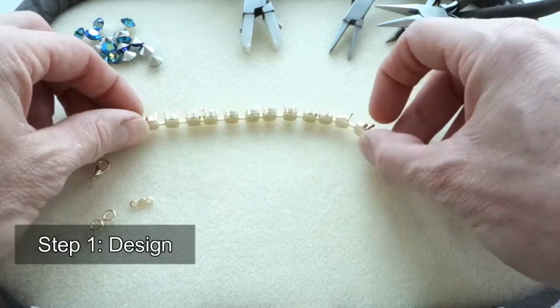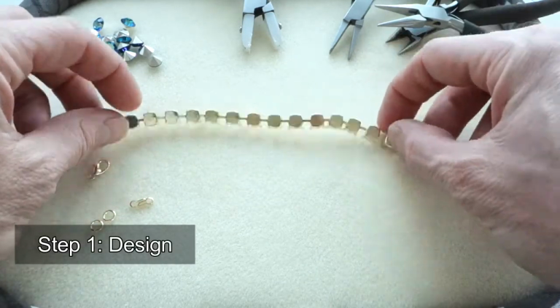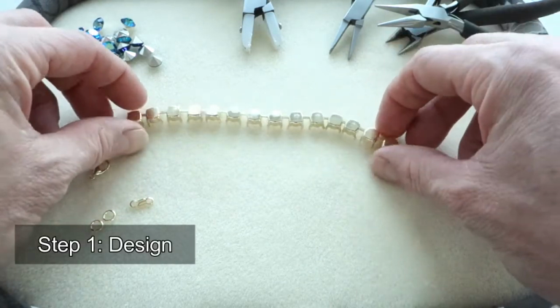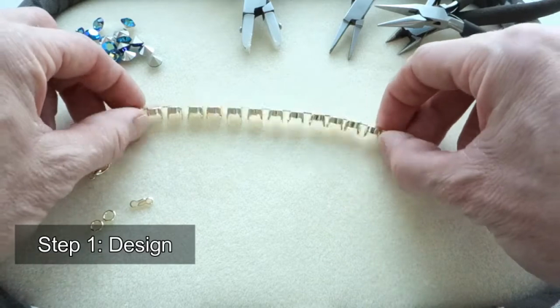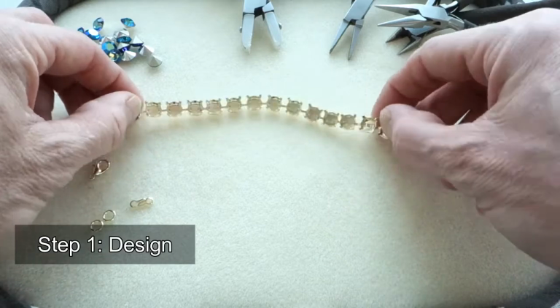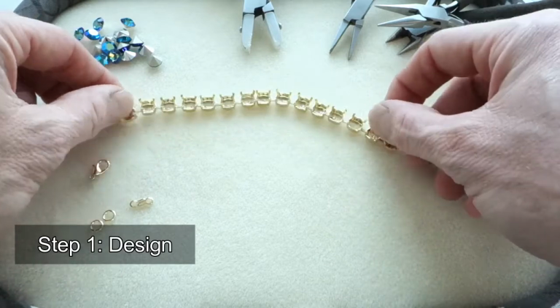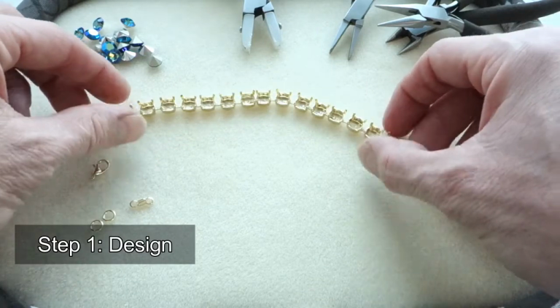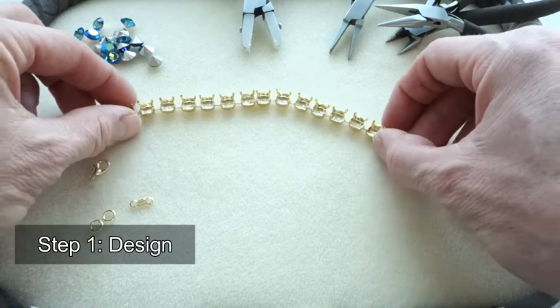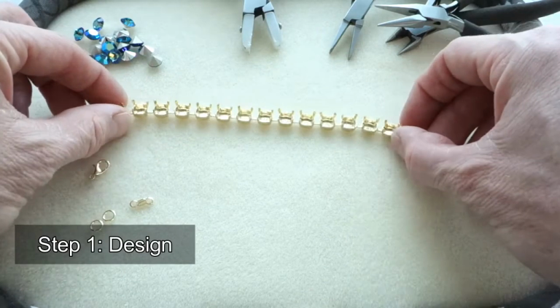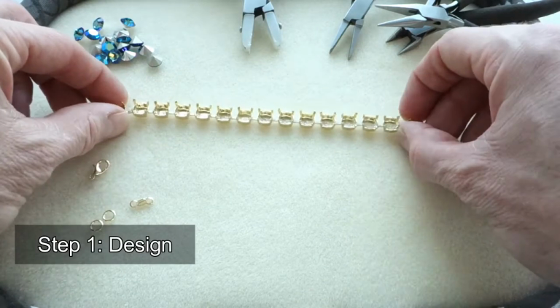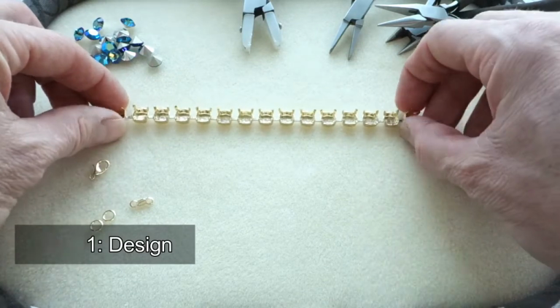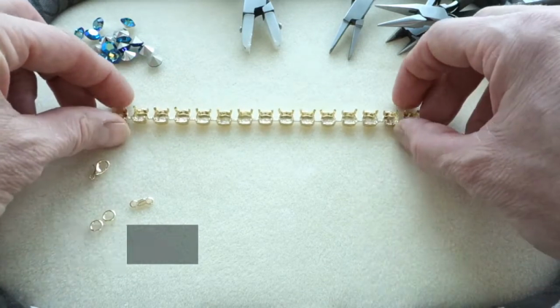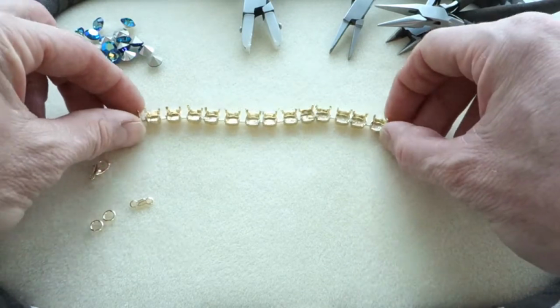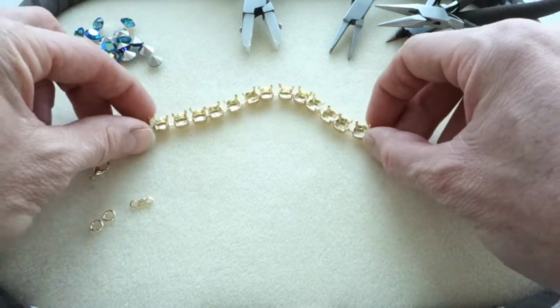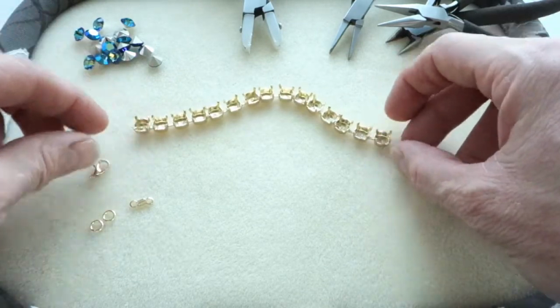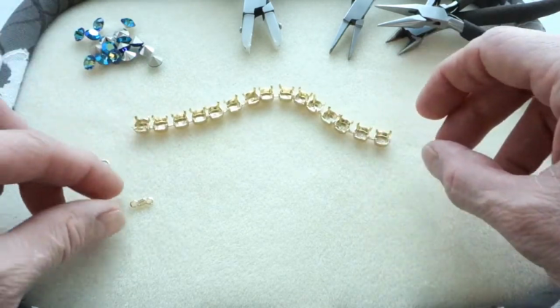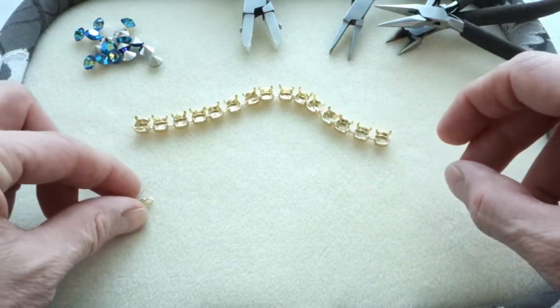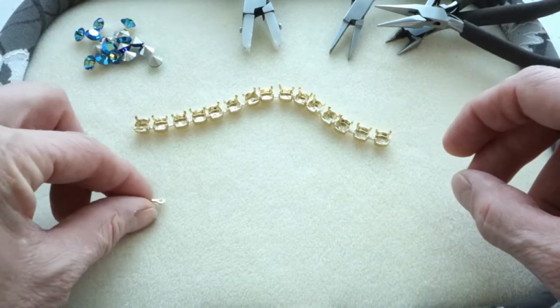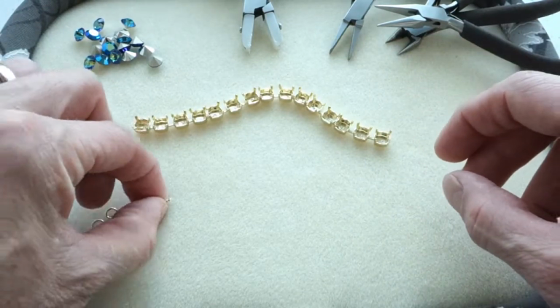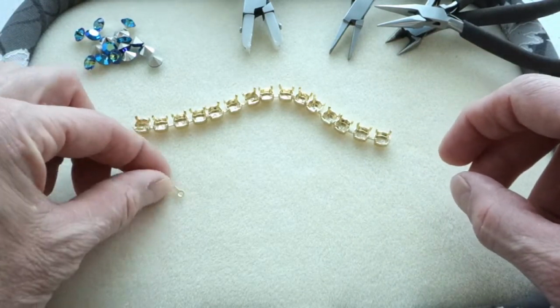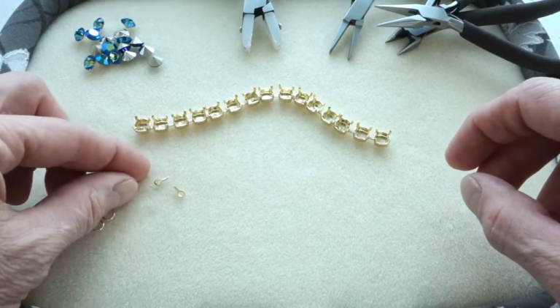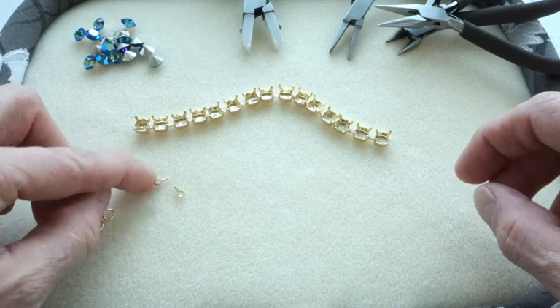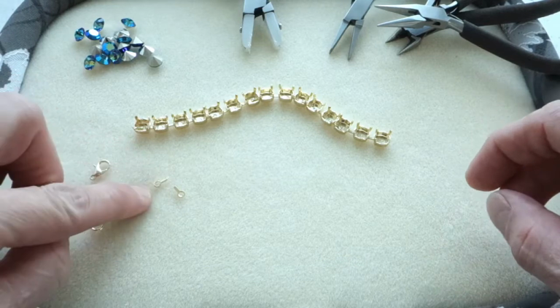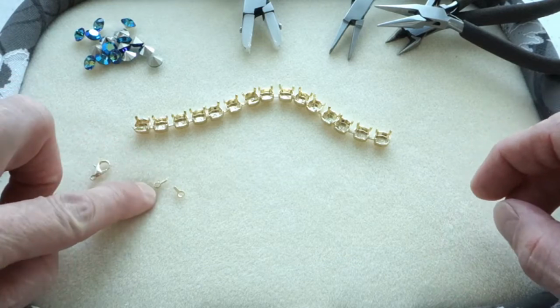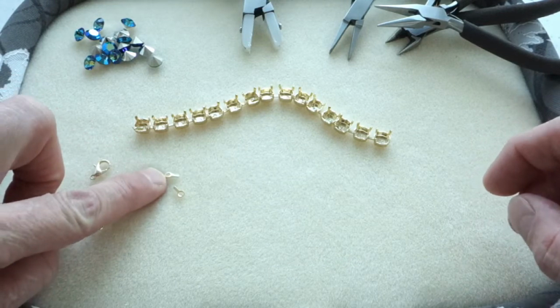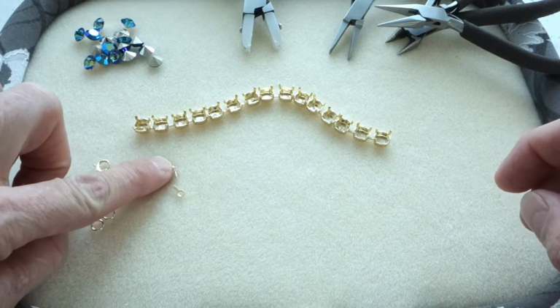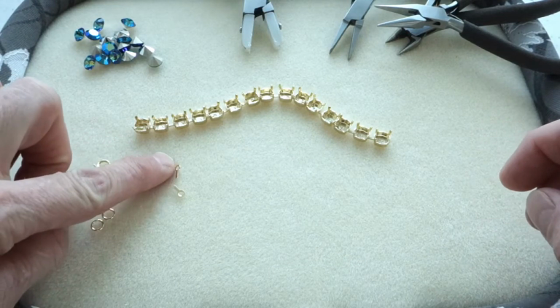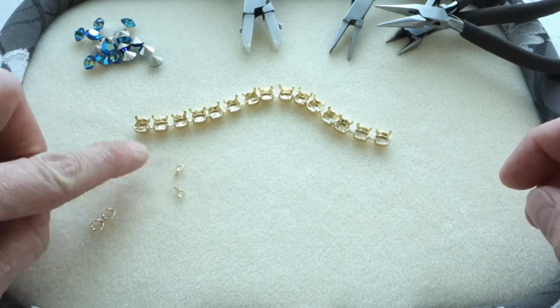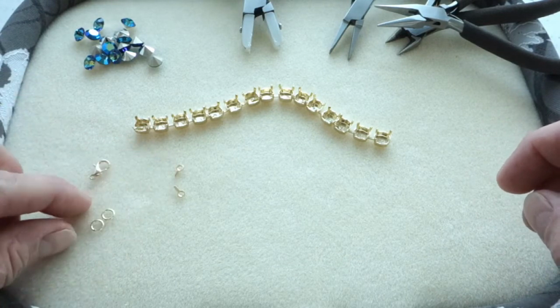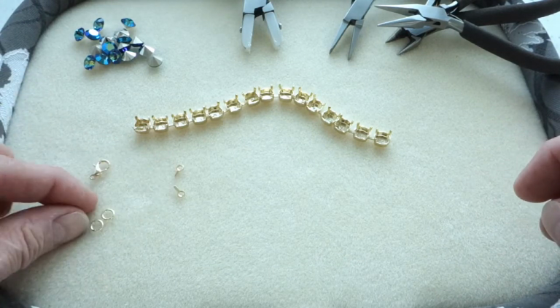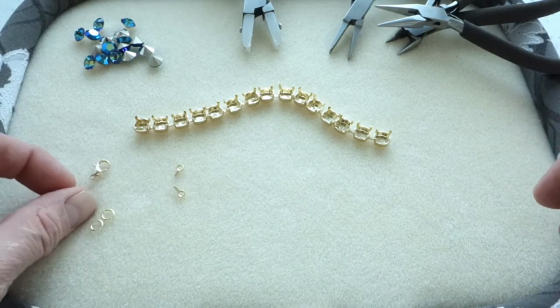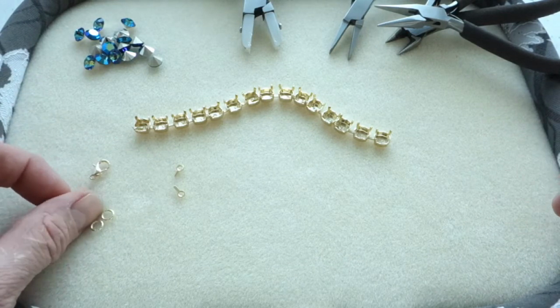What do we need? We need two connectors, two jump rings and a clasp. And of course some beautiful crystals.